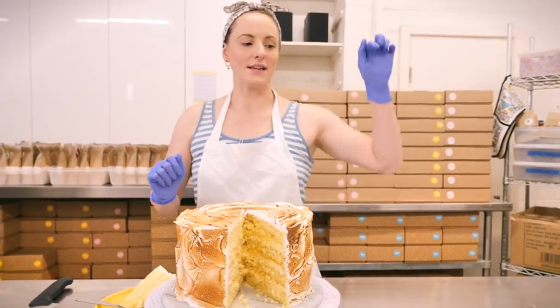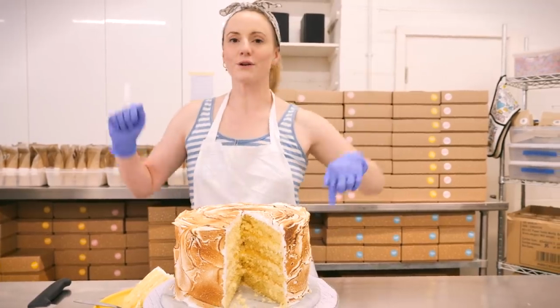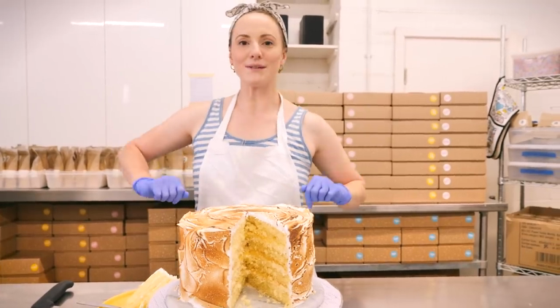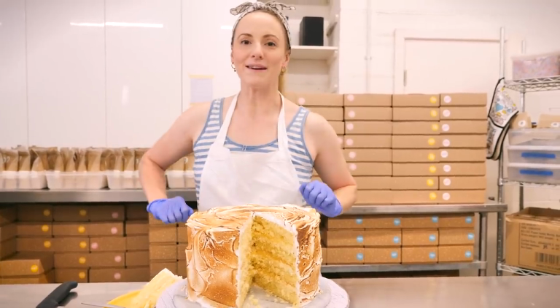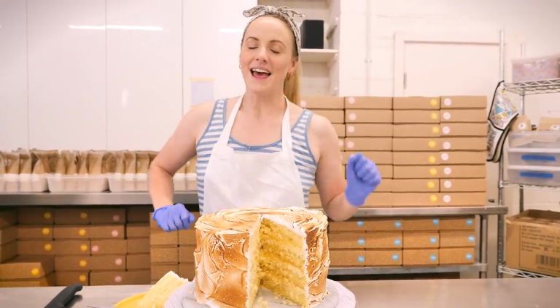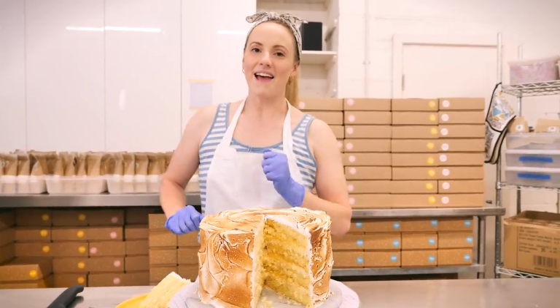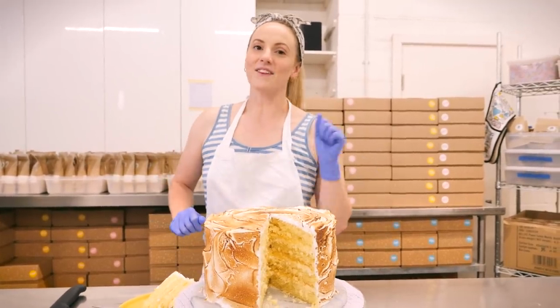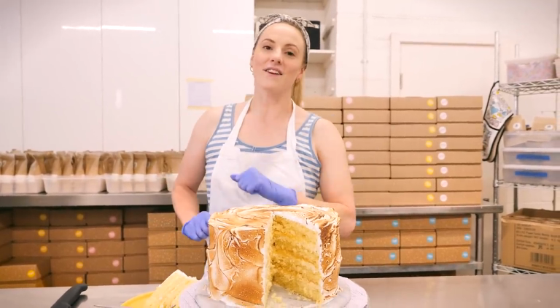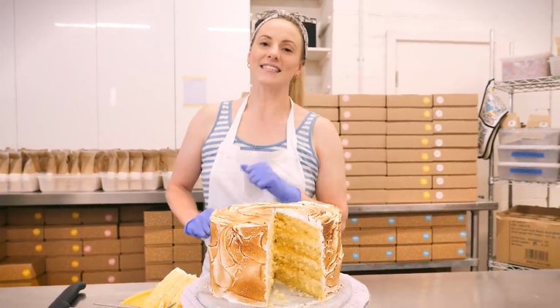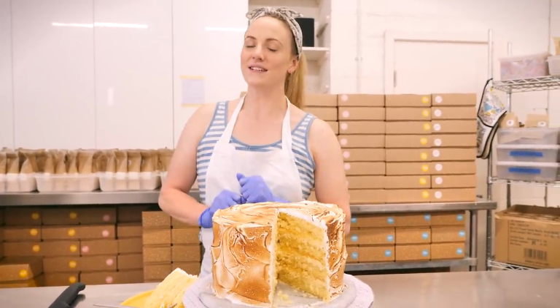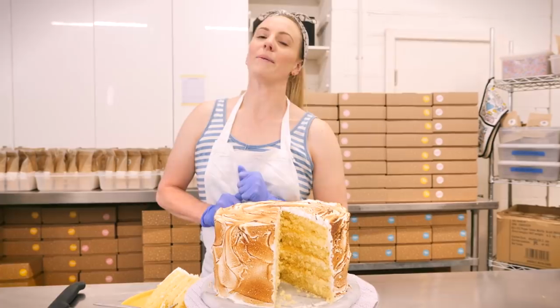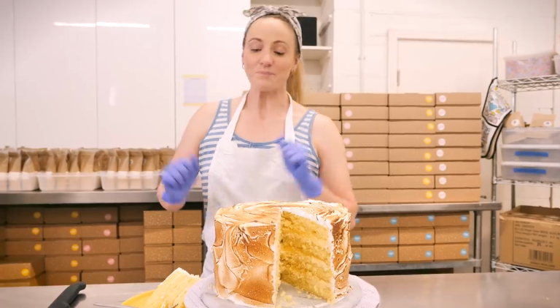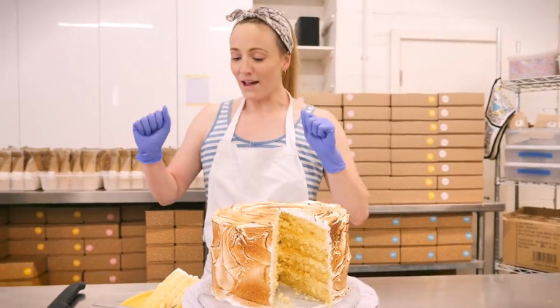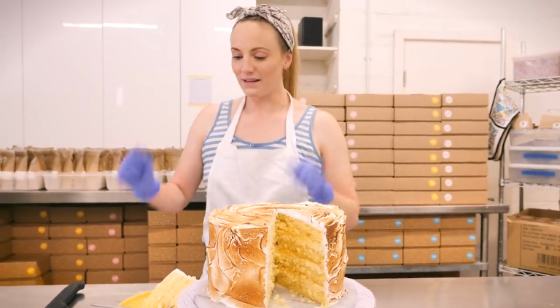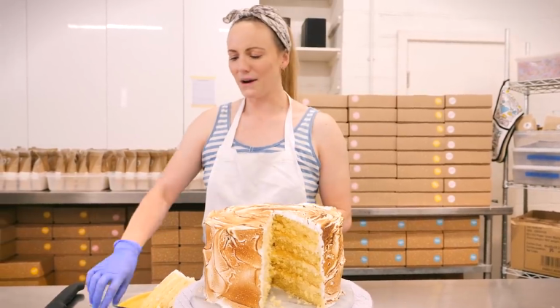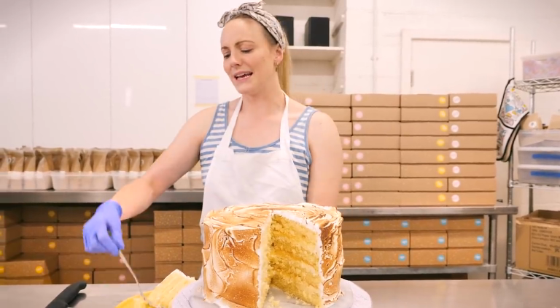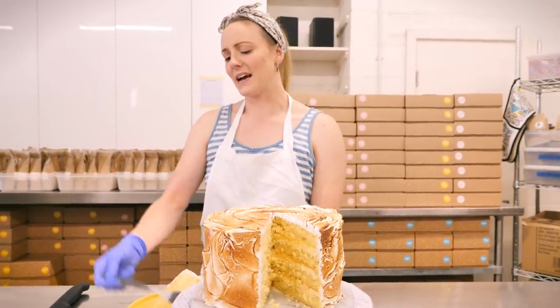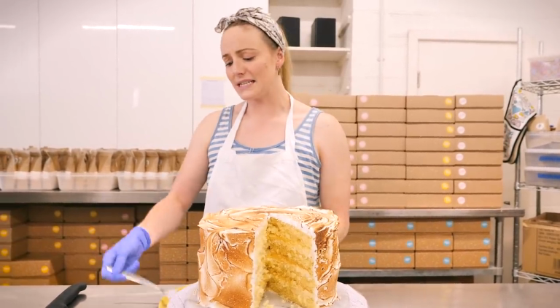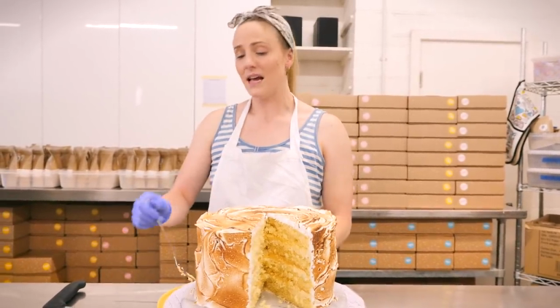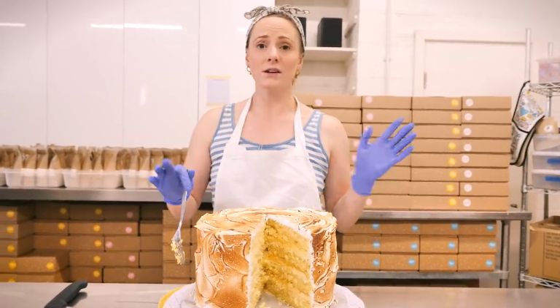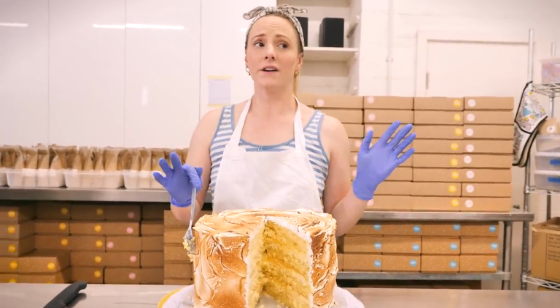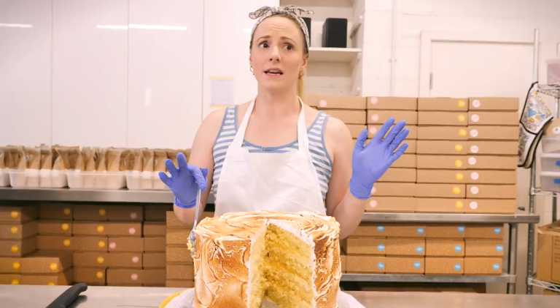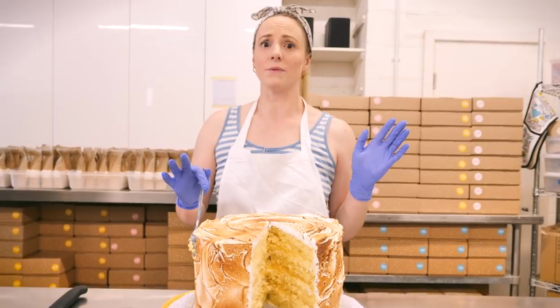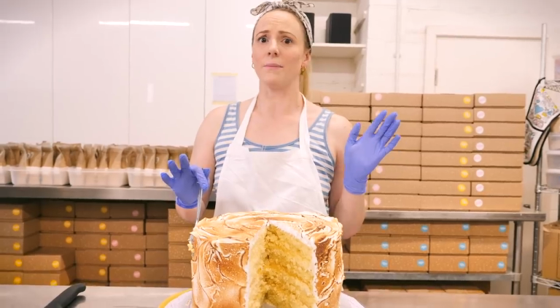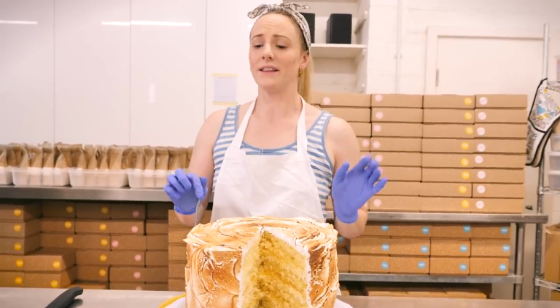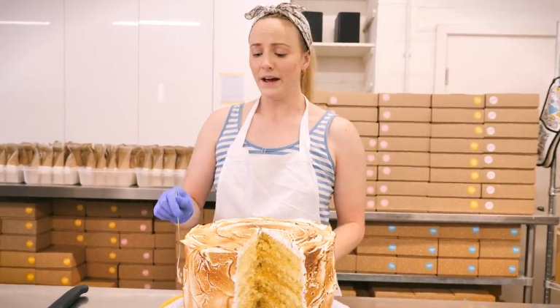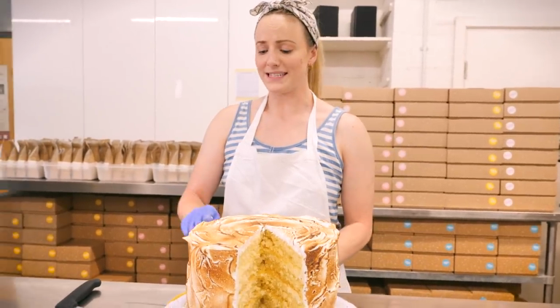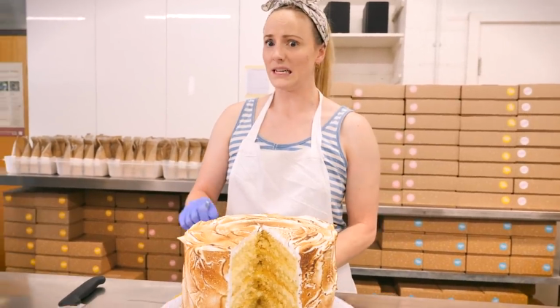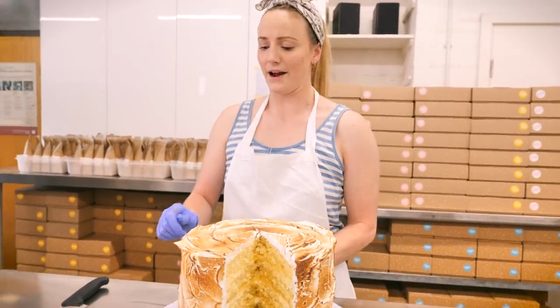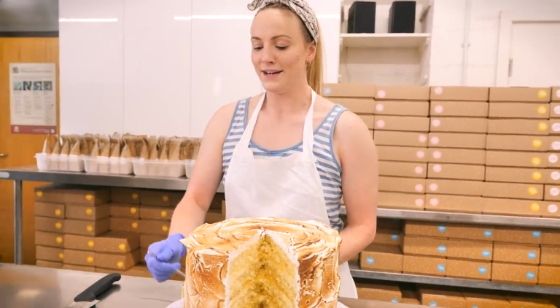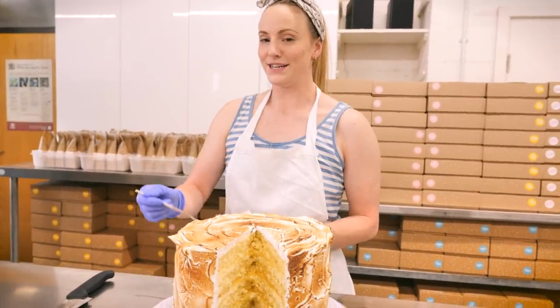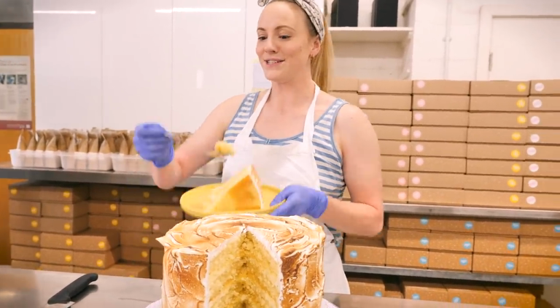There's a subscribe button somewhere around here — hit that and you'll get notifications every time we upload. In the meantime, I've just got to eat this cake. I'm really sorry — there's loads of hungry eyes looking at me as well, so I better feed them otherwise they might get angry. I'll see you guys soon.